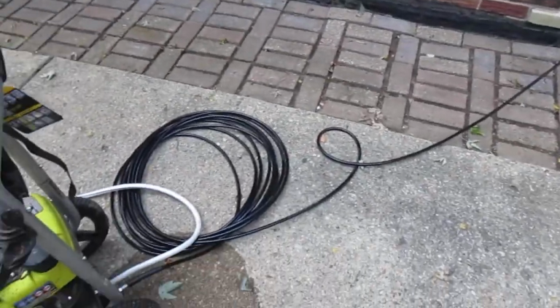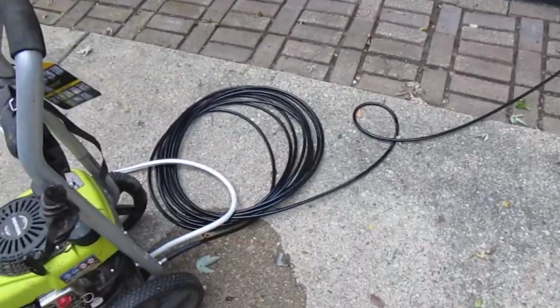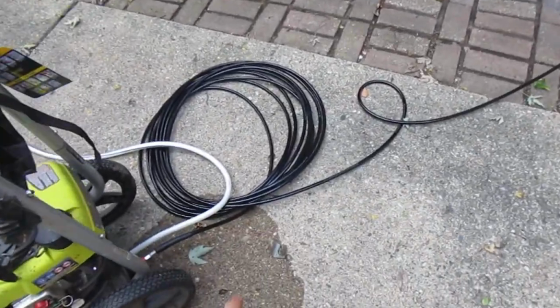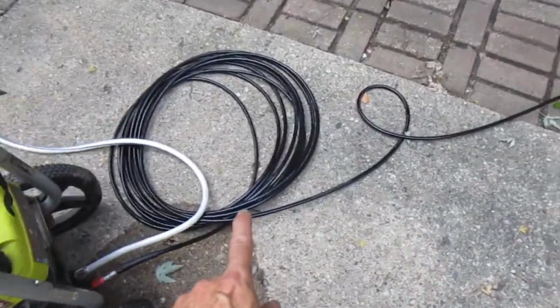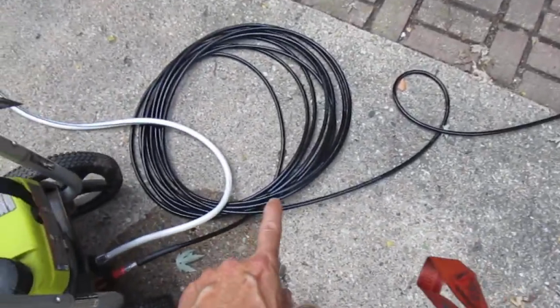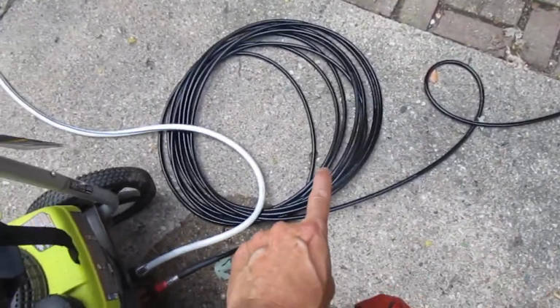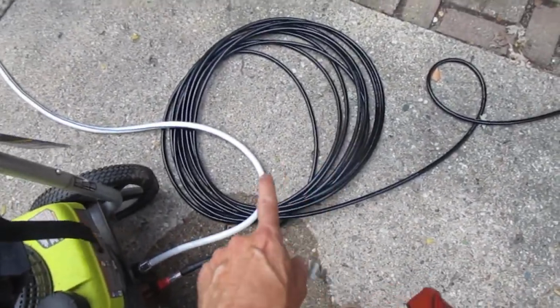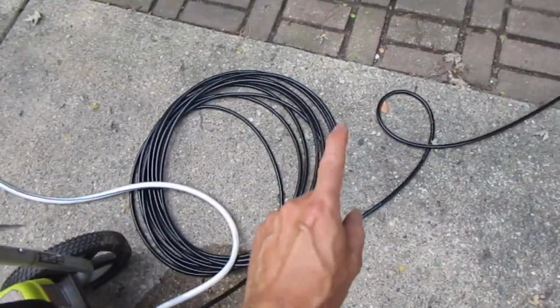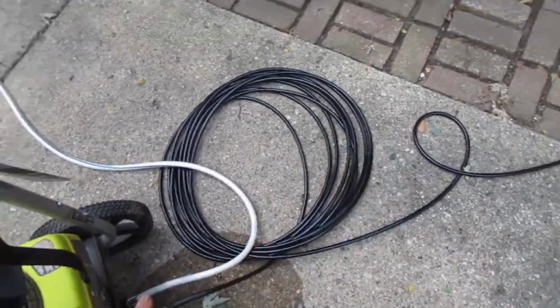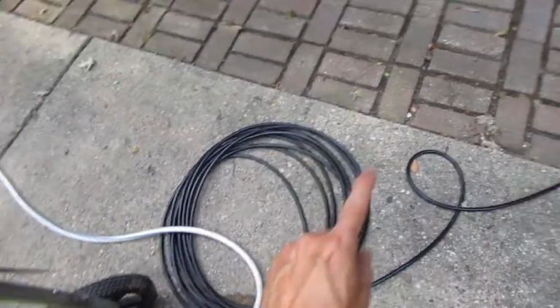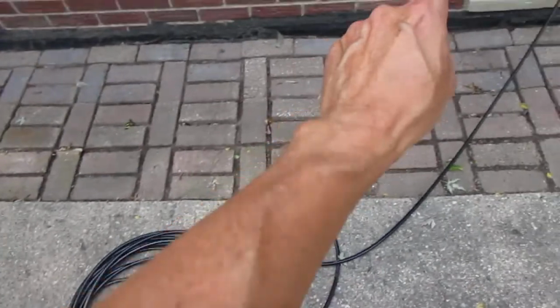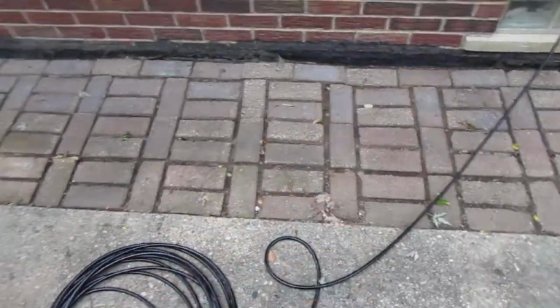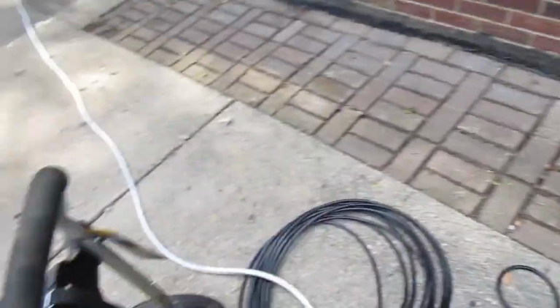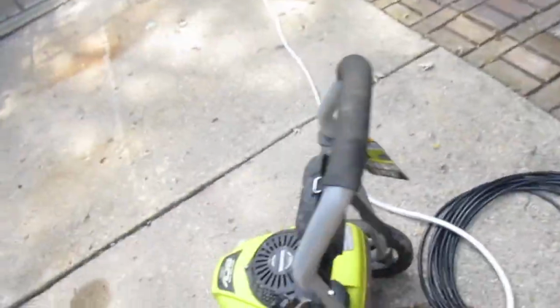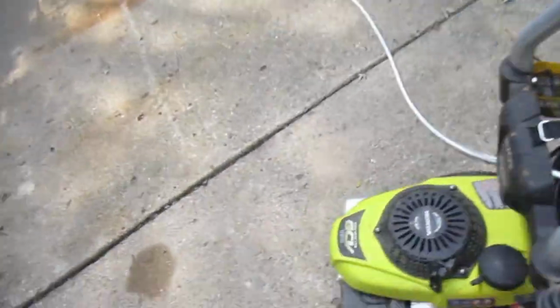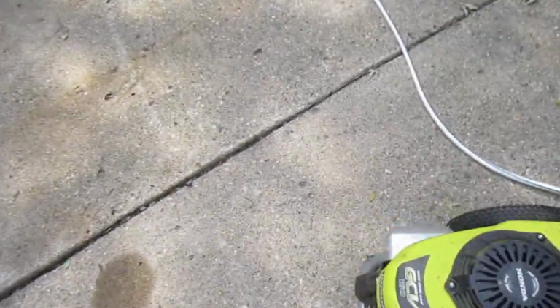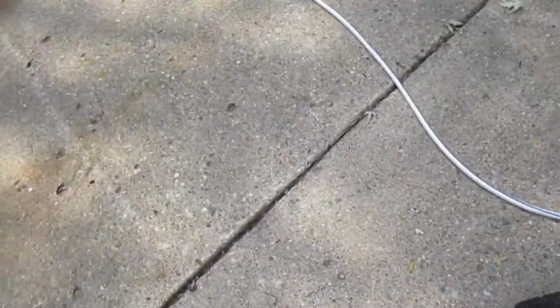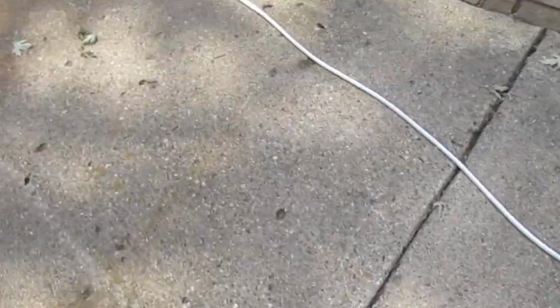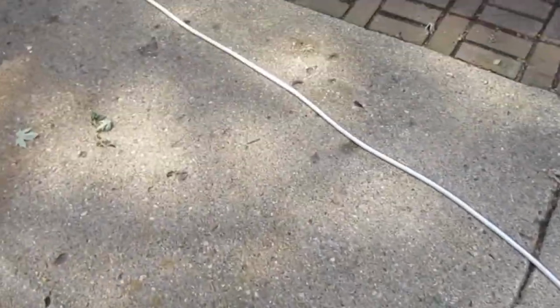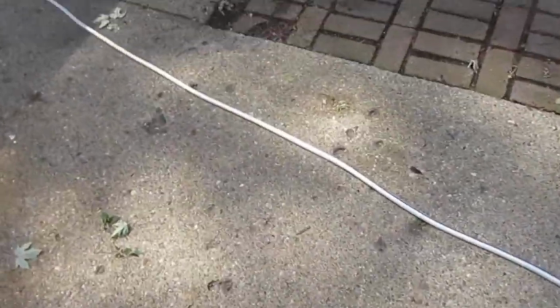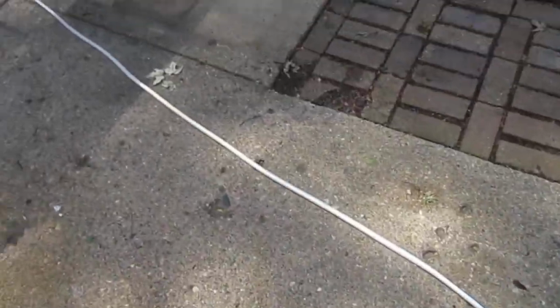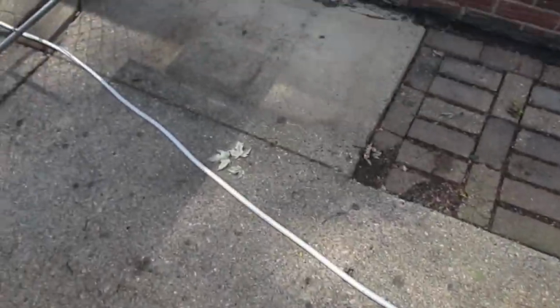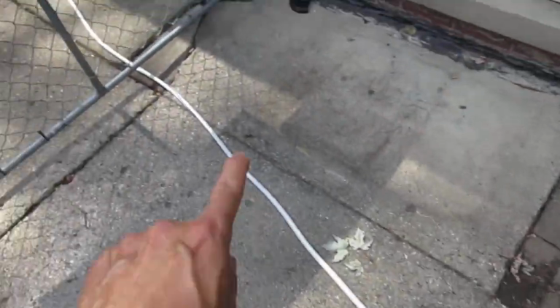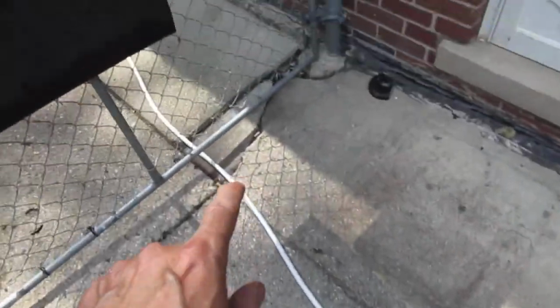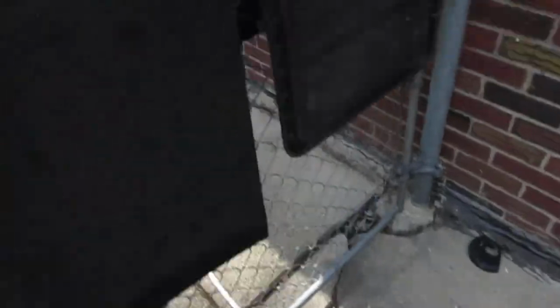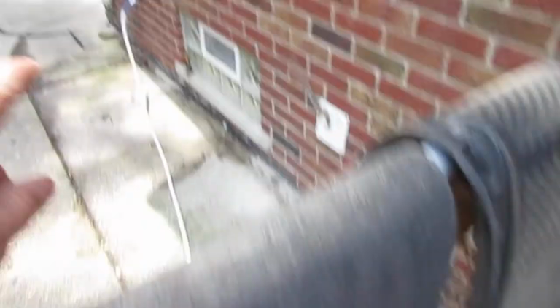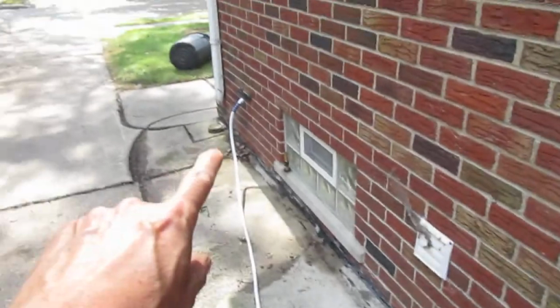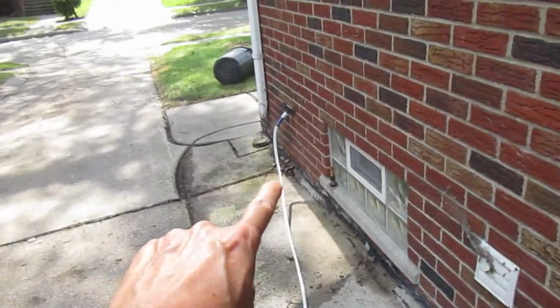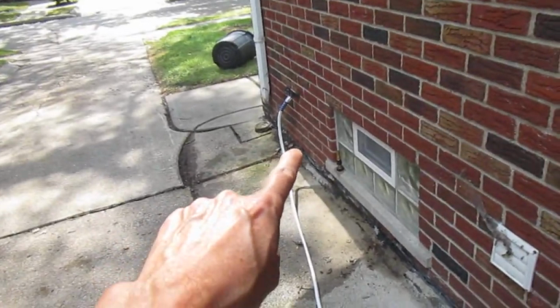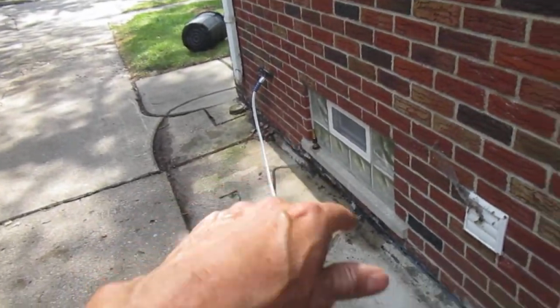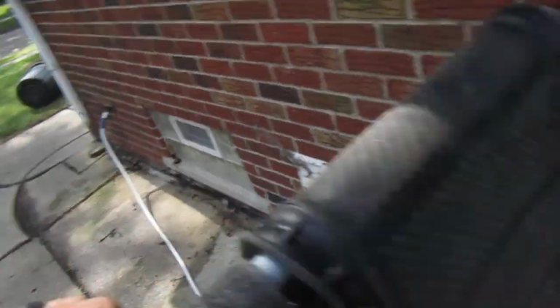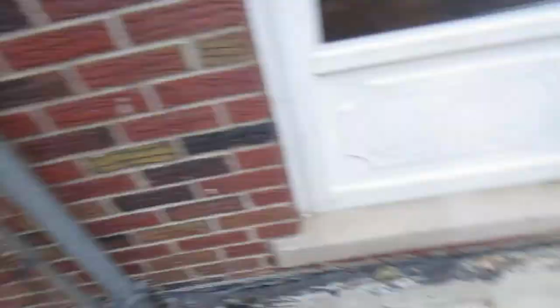I bought two of these 100-foot lines: one to go from the power washer to the trigger inside the house, and the other one to go in the sewer line. This is our water supply — you hook up to the water spigot on the side of the house.